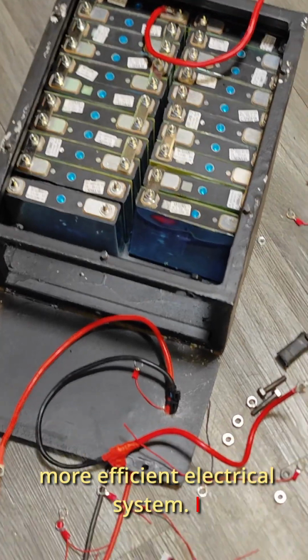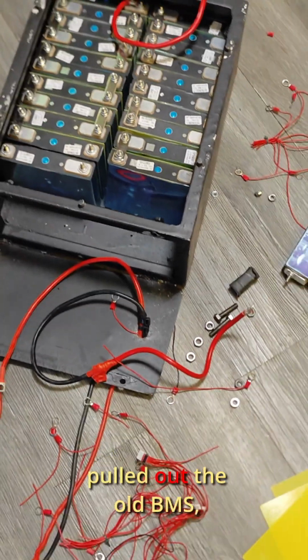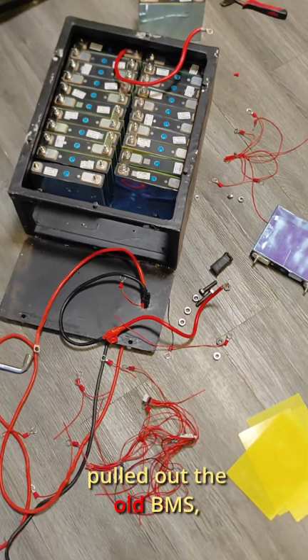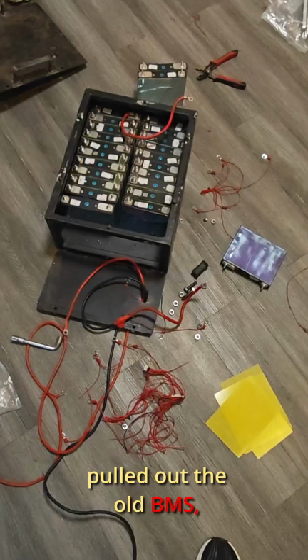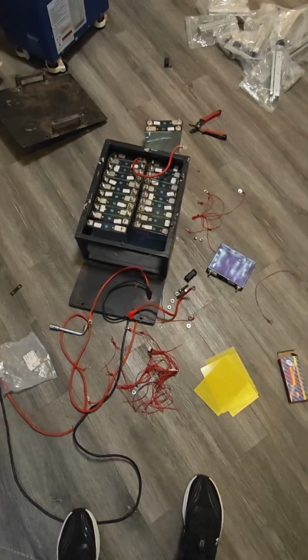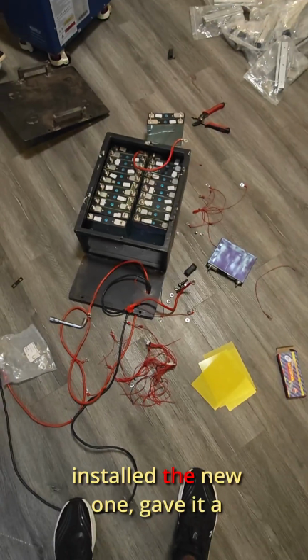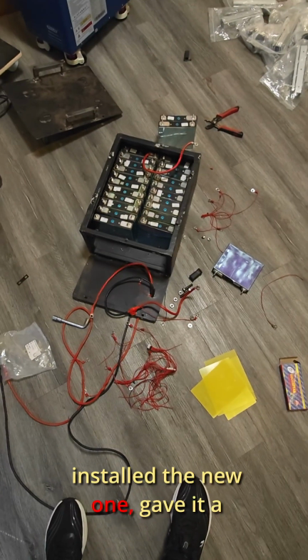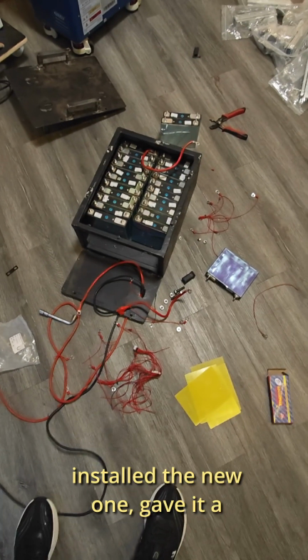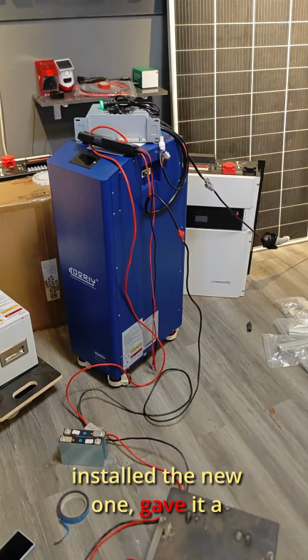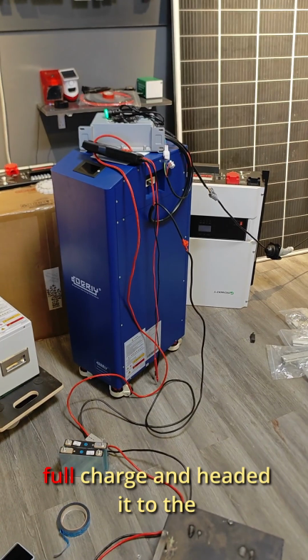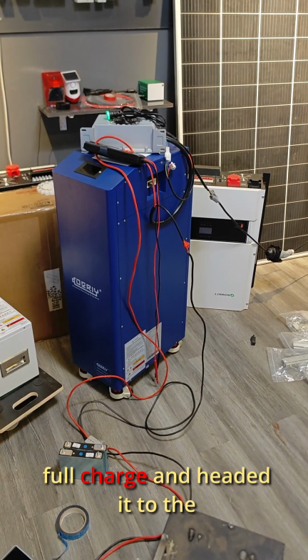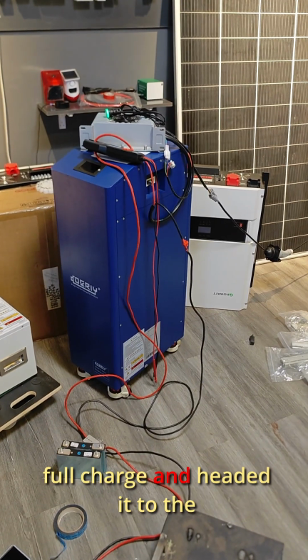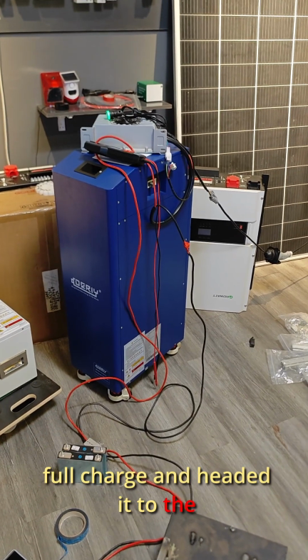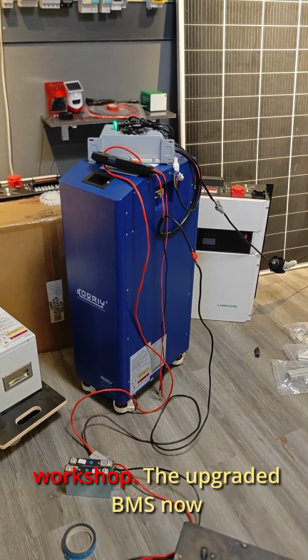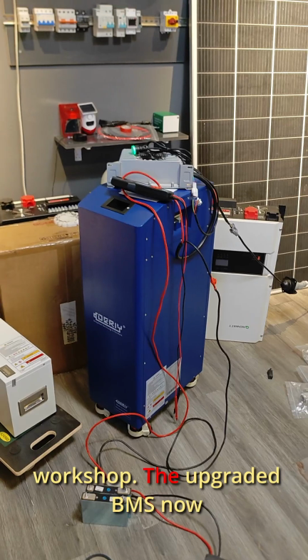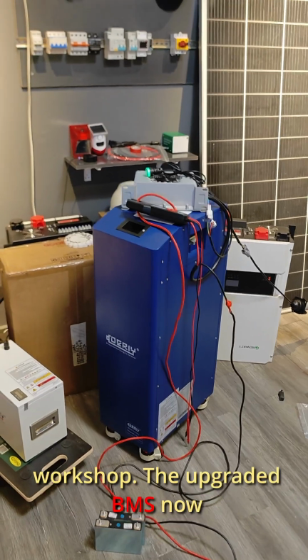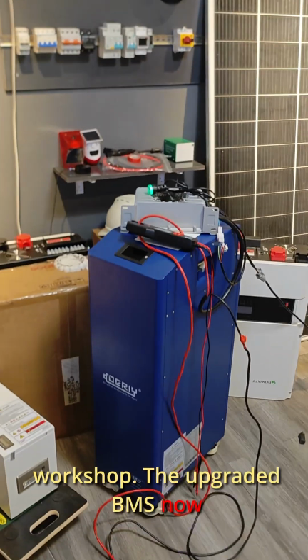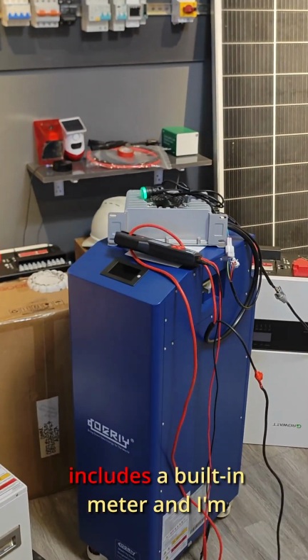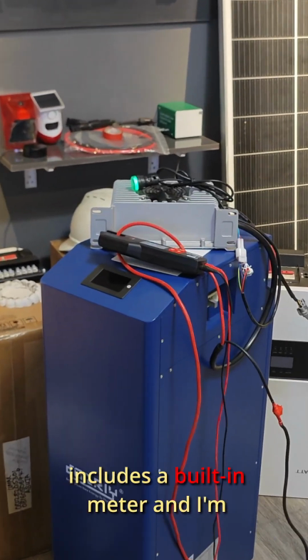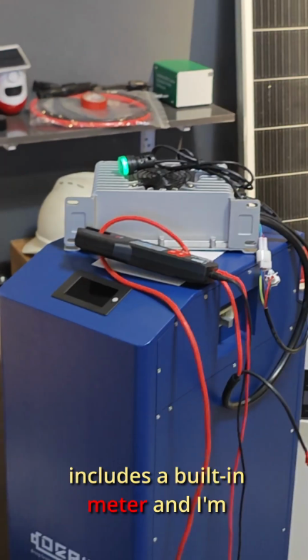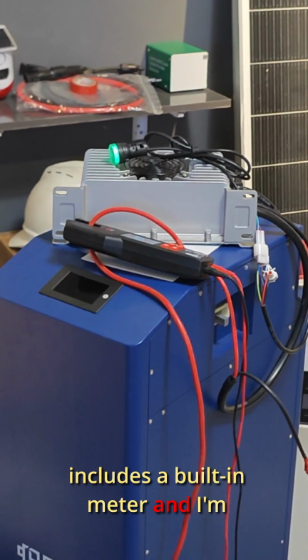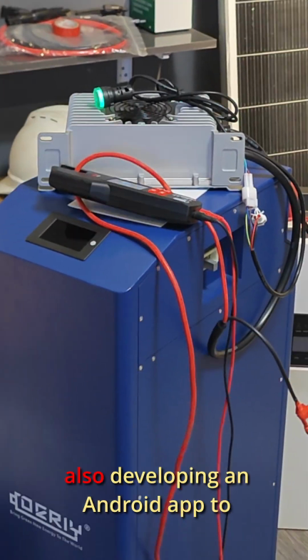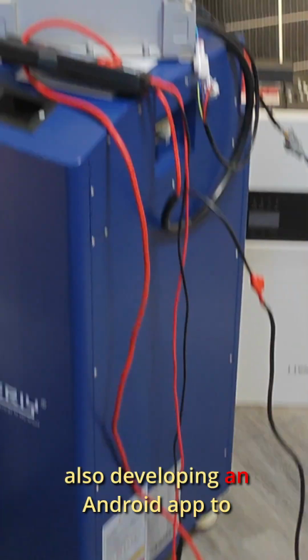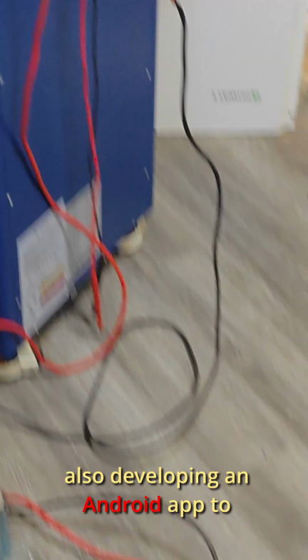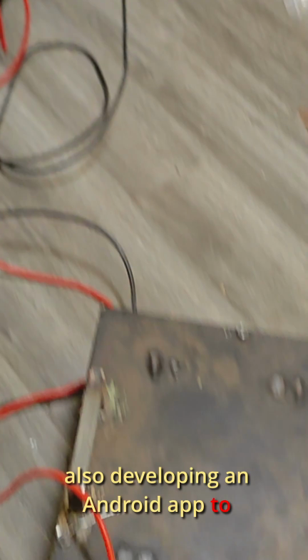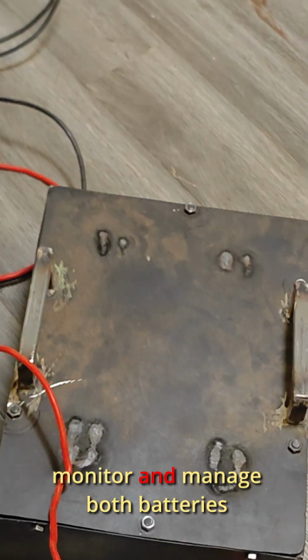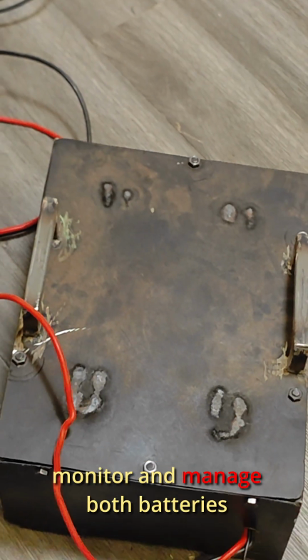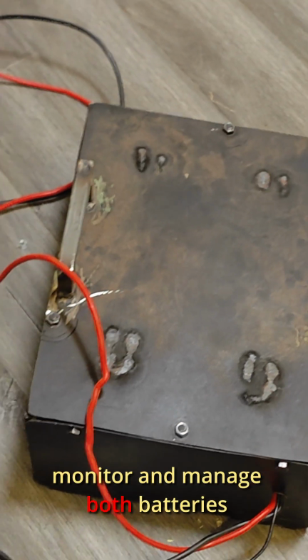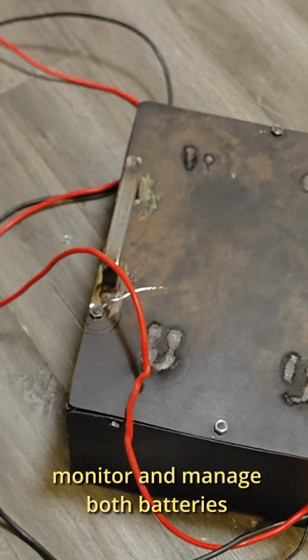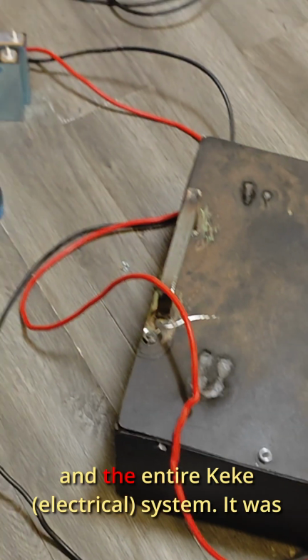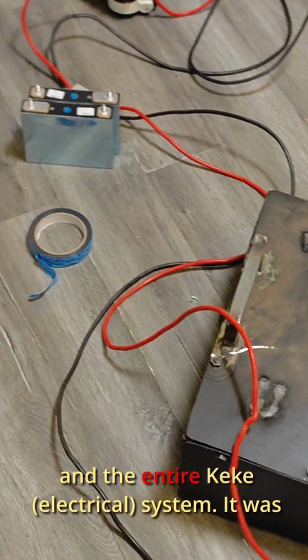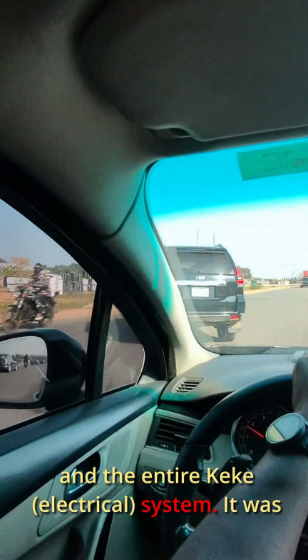I pulled out the old BMS, installed the new one, gave it a full charge, and headed to the workshop. The upgraded BMS now includes a built-in meter and I'm also developing an Android app to monitor and manage both the battery and the entire KK system.